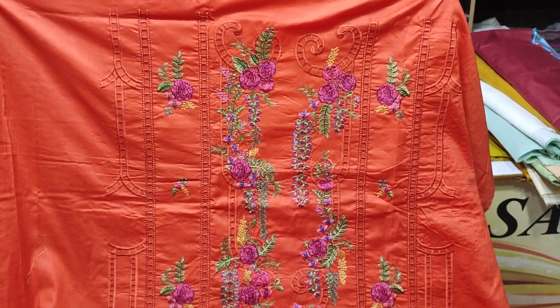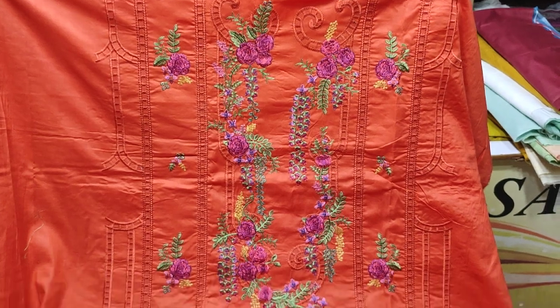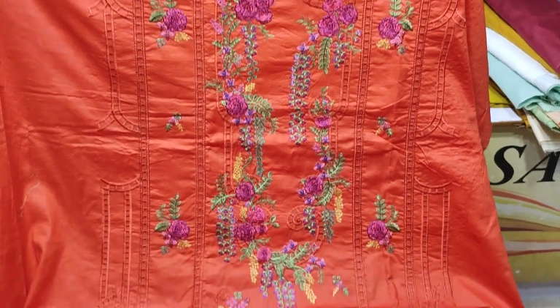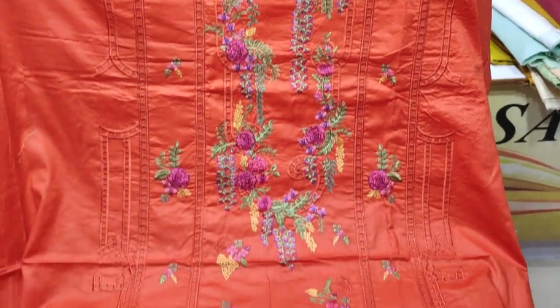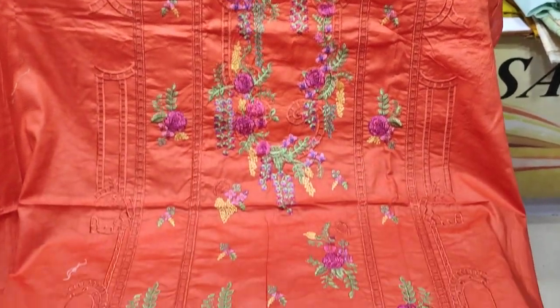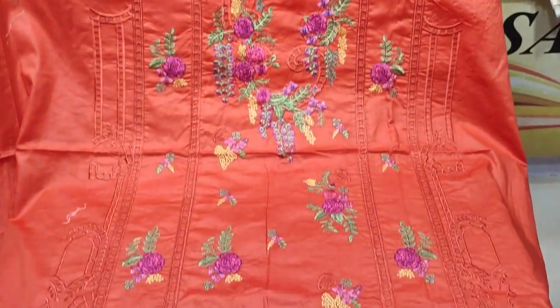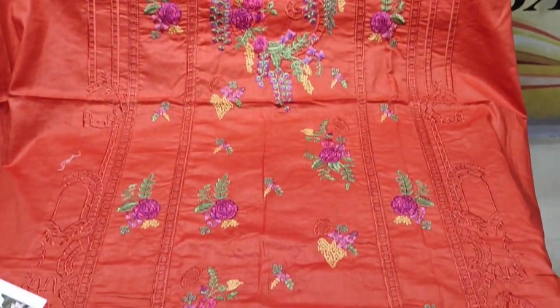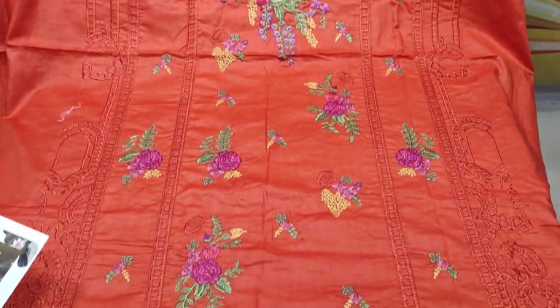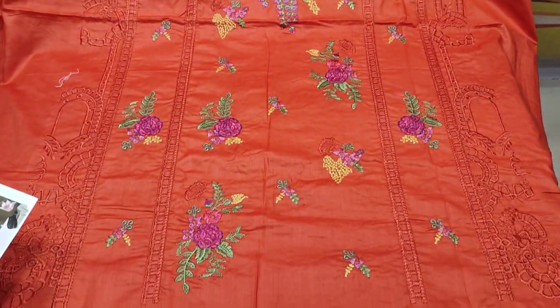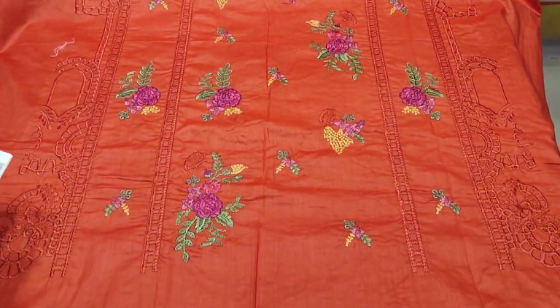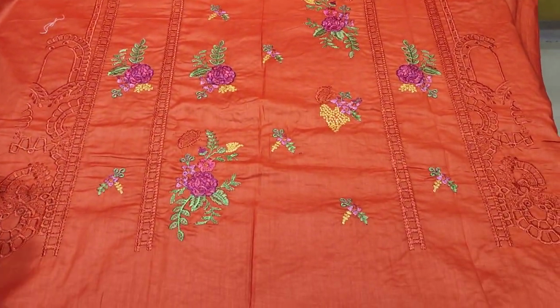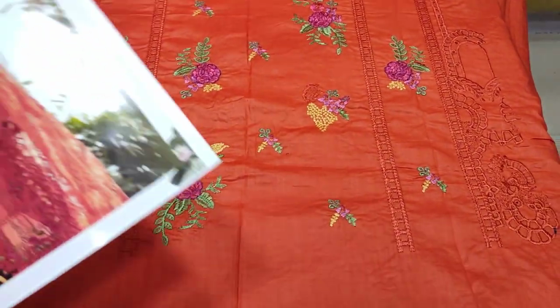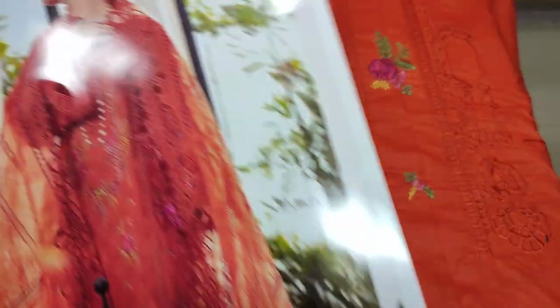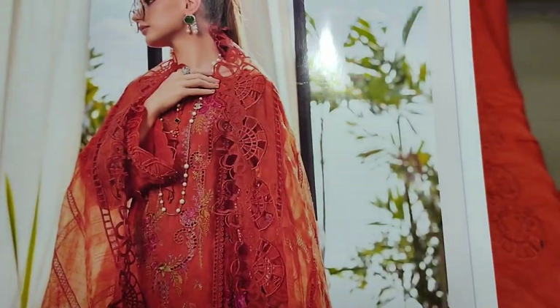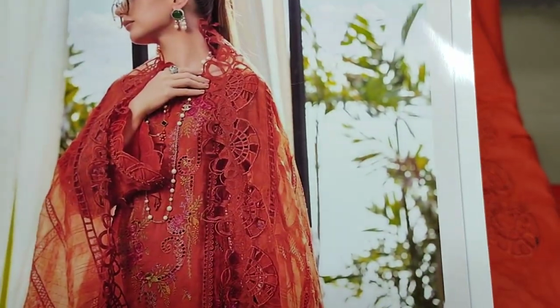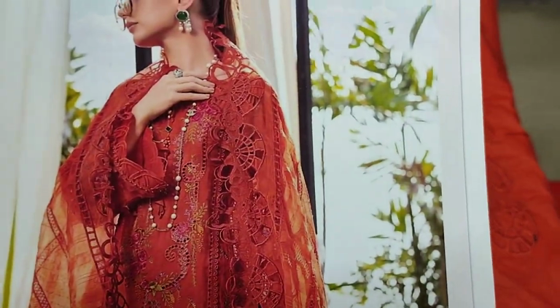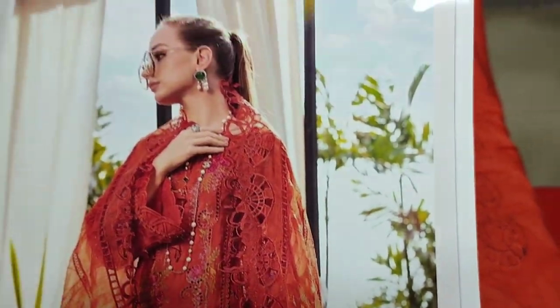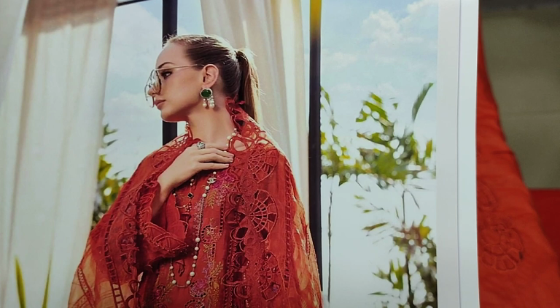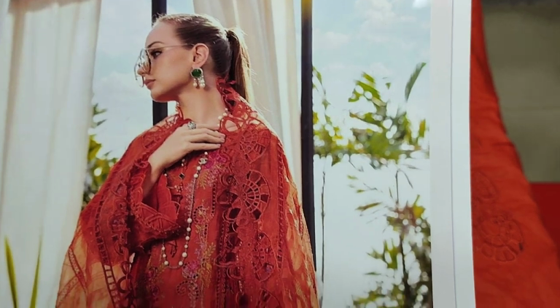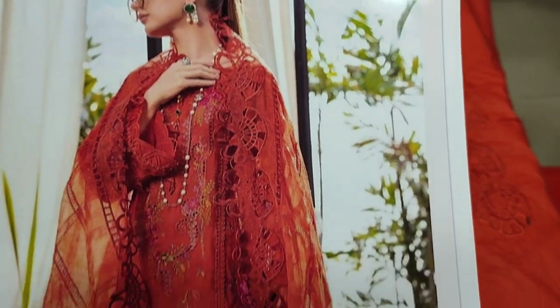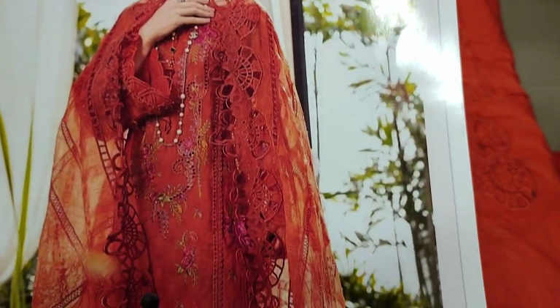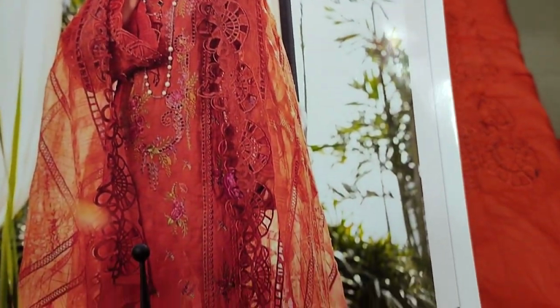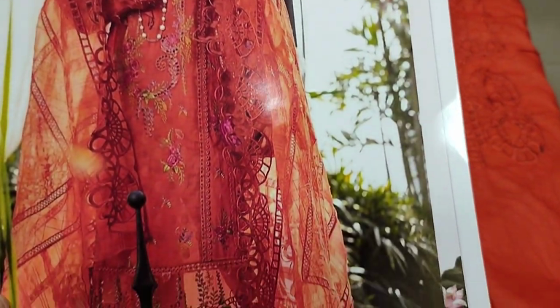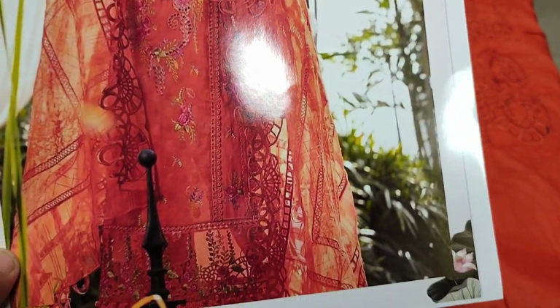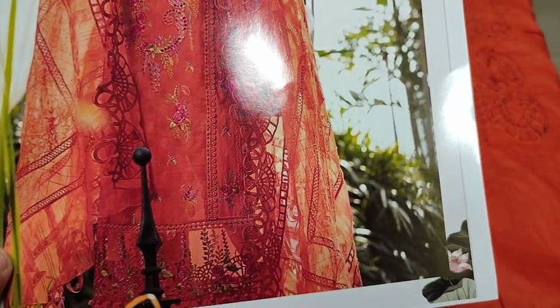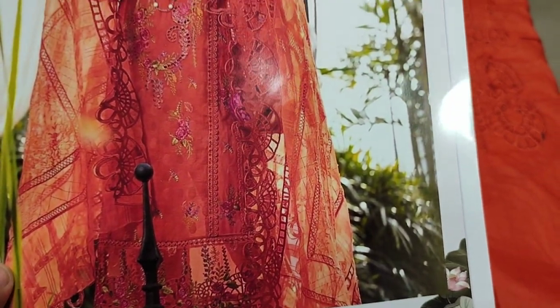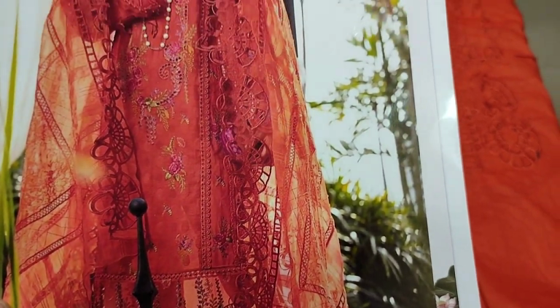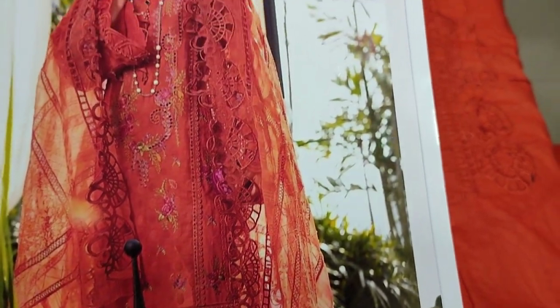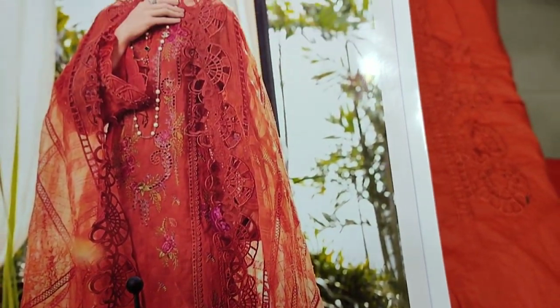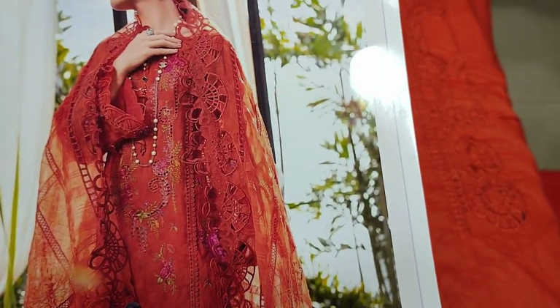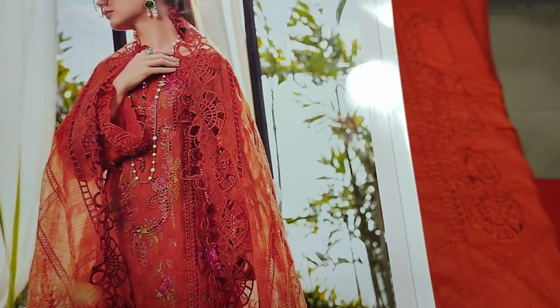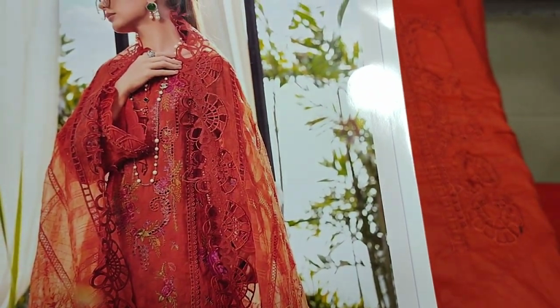Assalamu alaikum everyone, Abdul Qadir here in the Thakafat Collection. Here is a design launch — a copy design in cotton fabric.